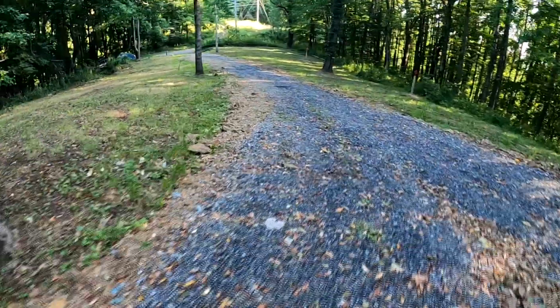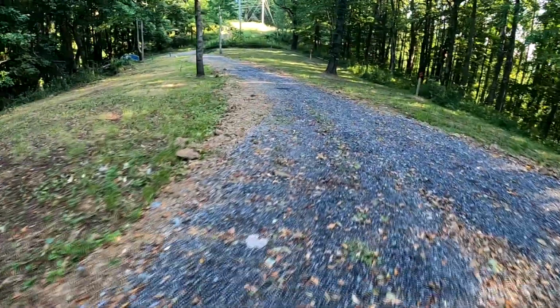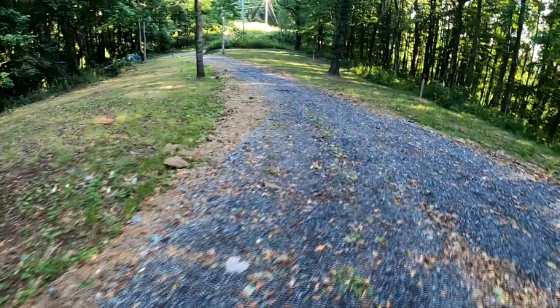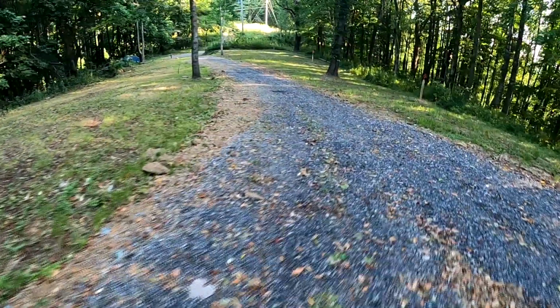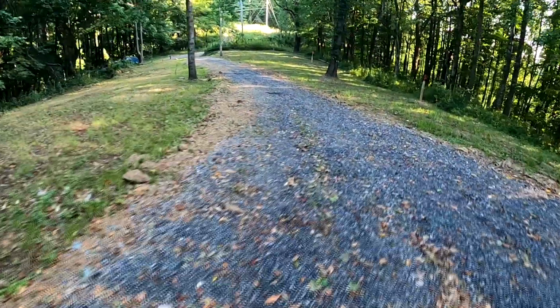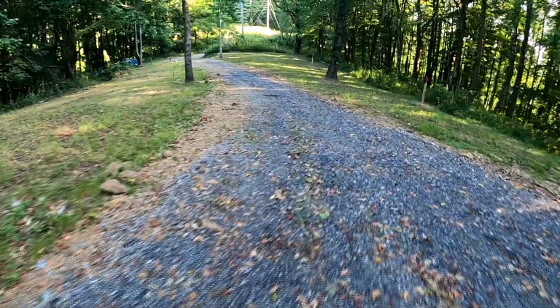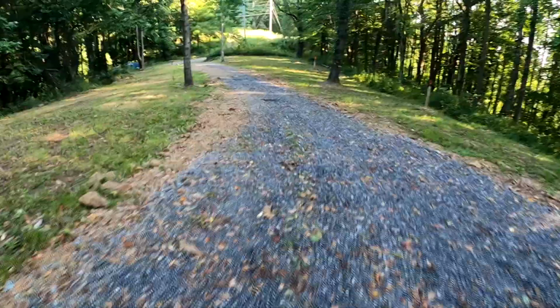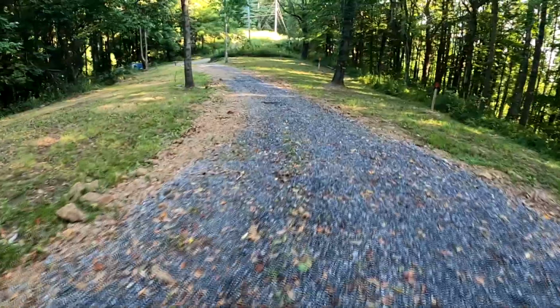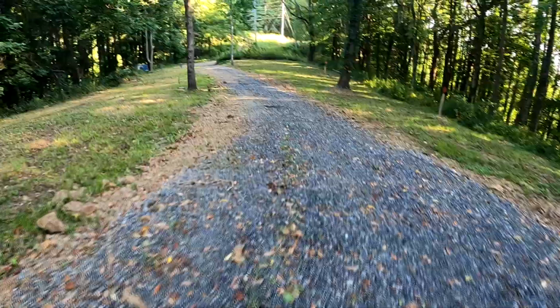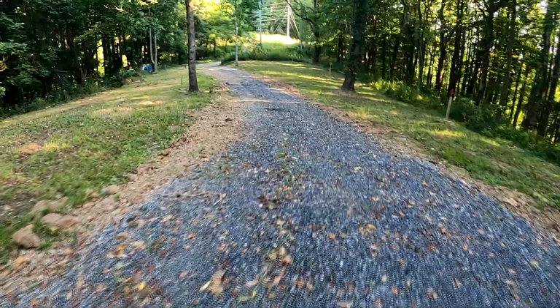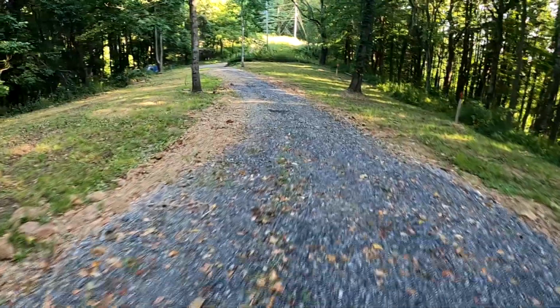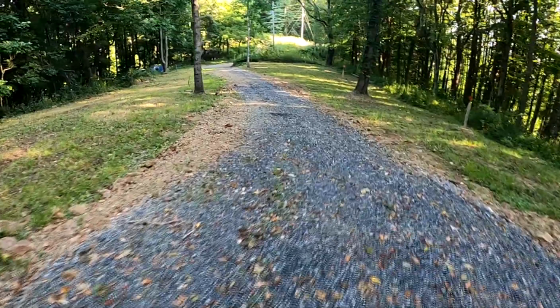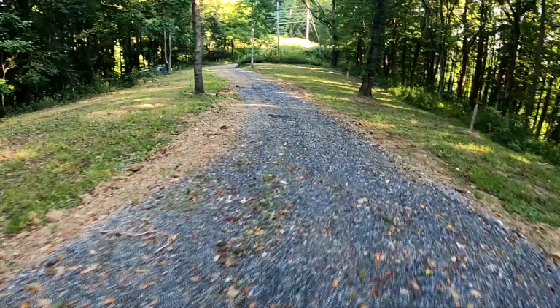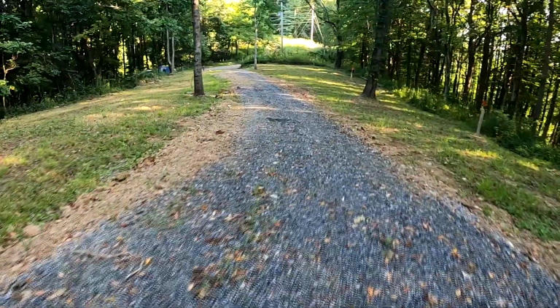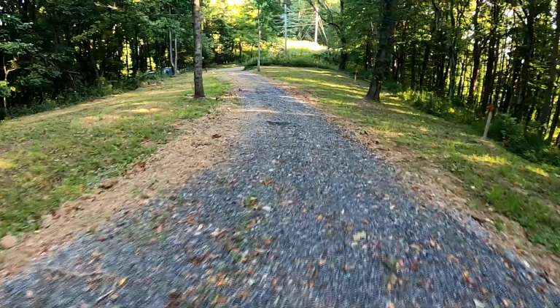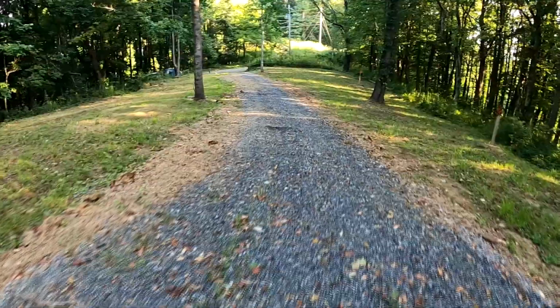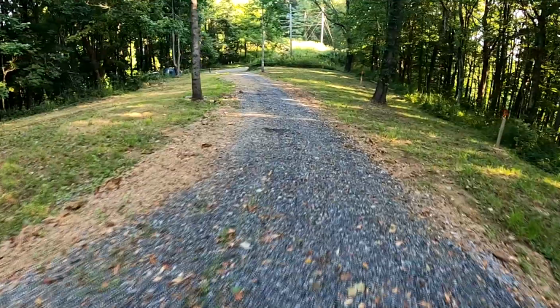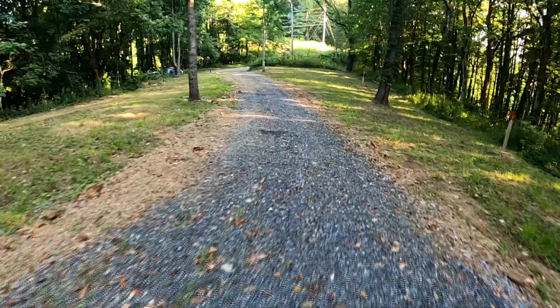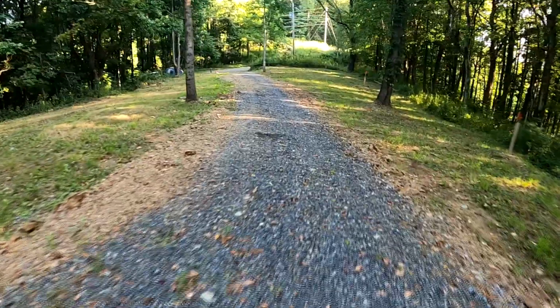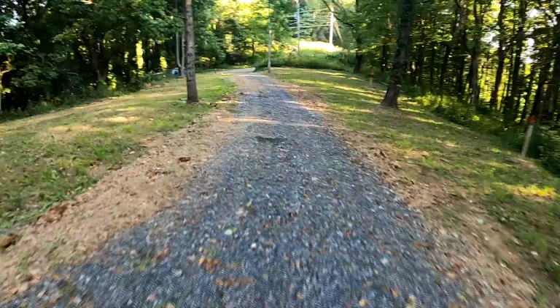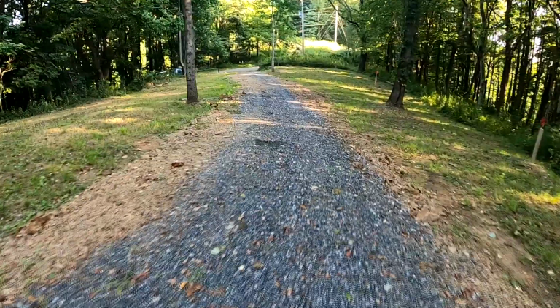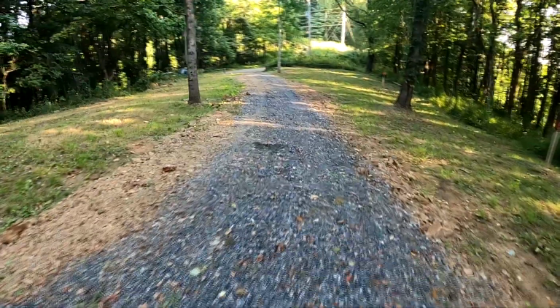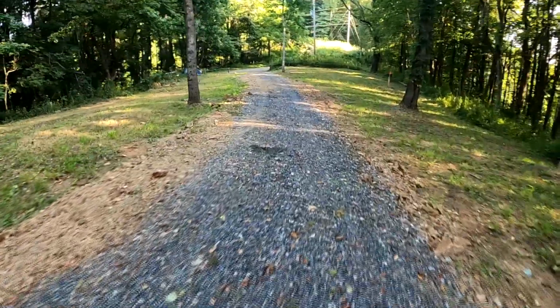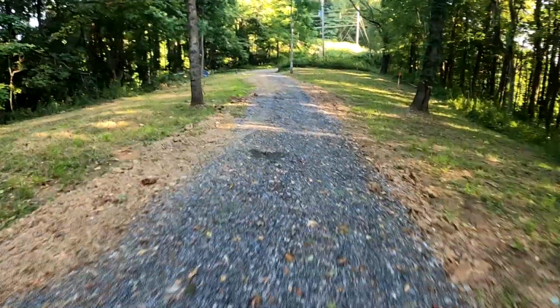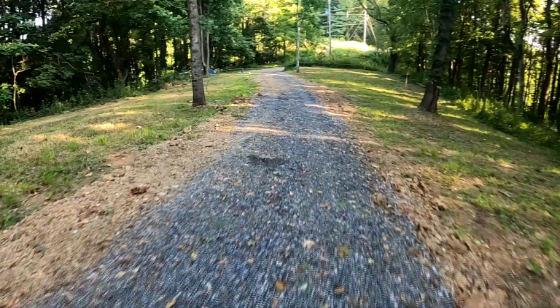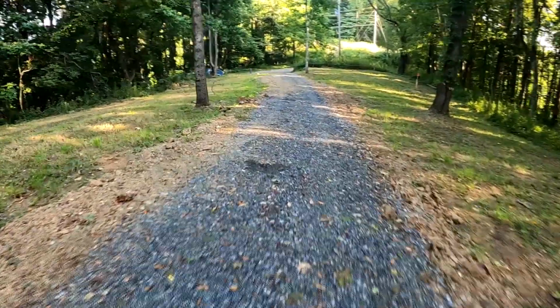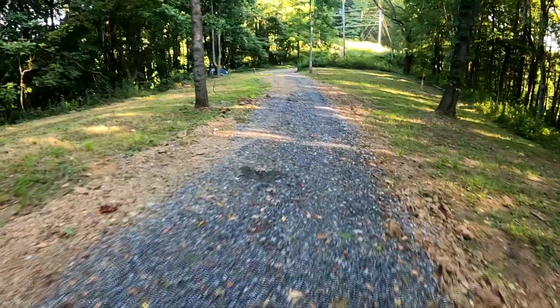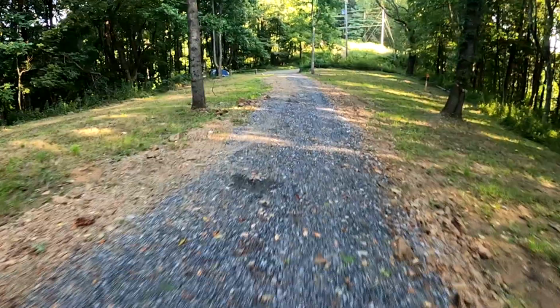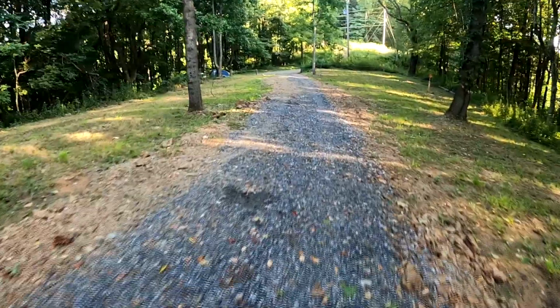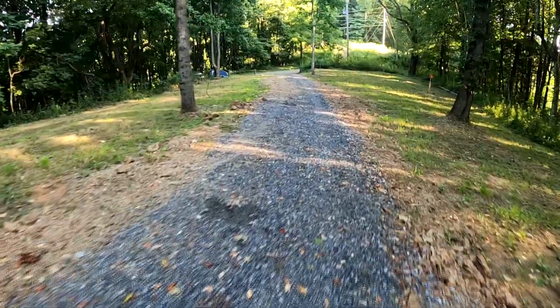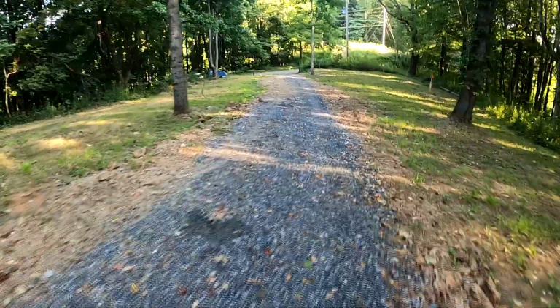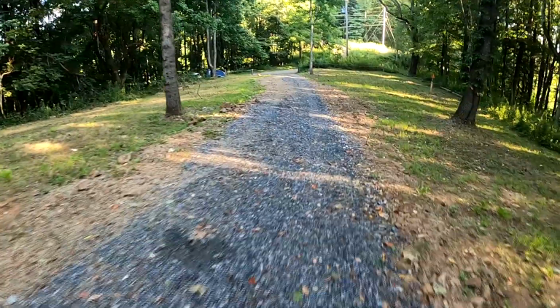When you go, please police your campsite and carry your trash out. Since it's a remote location, it's a little tougher to pick up trash up here.